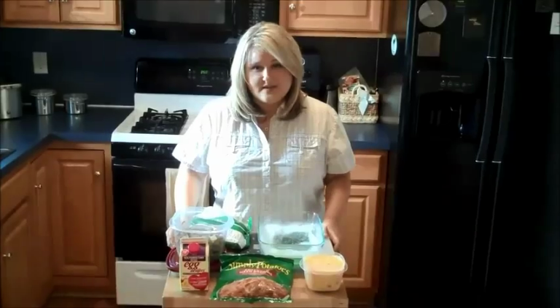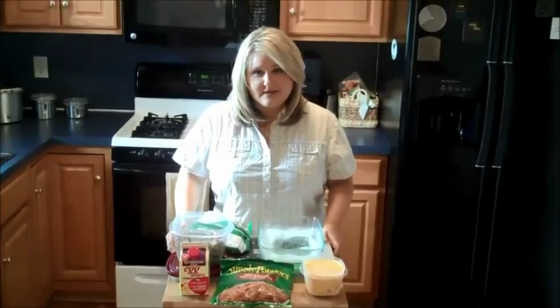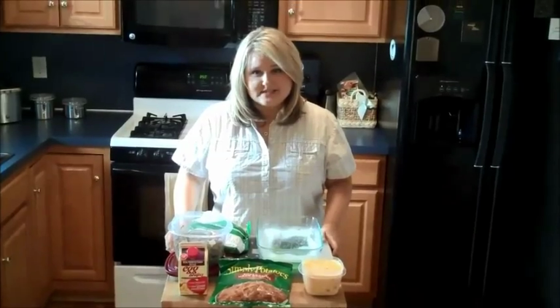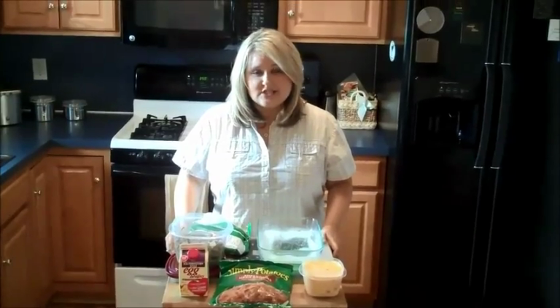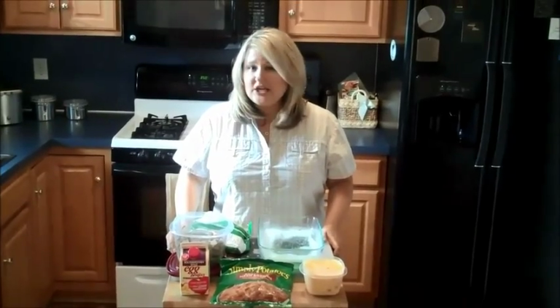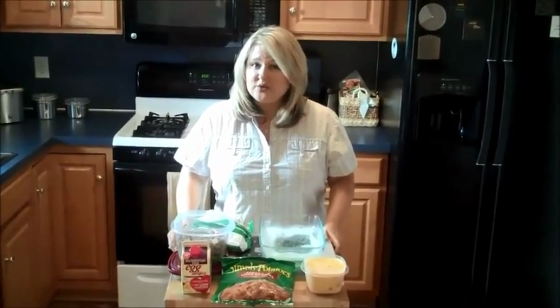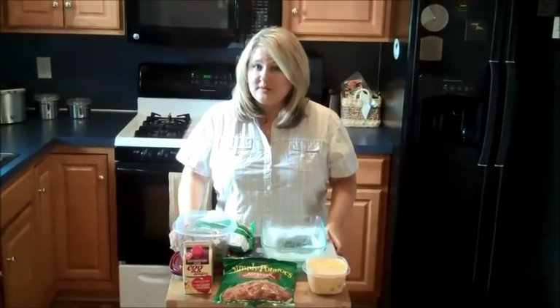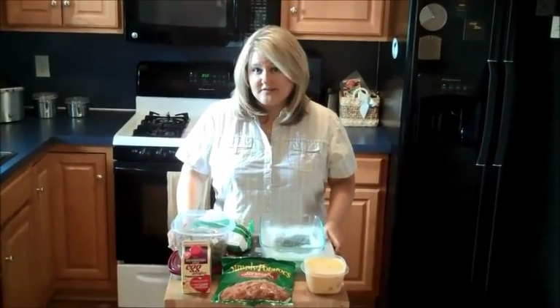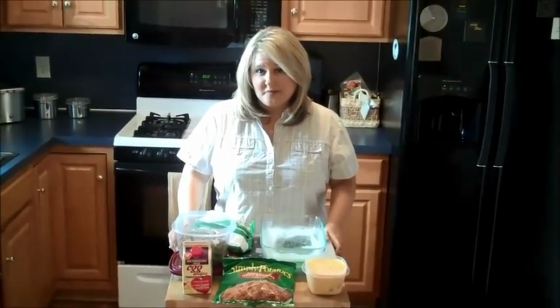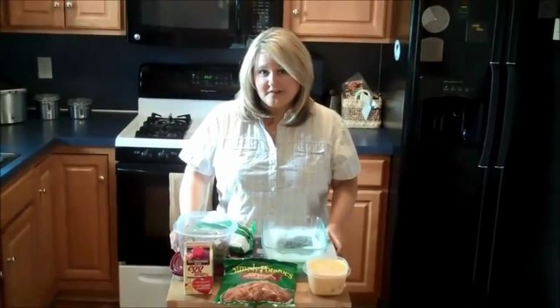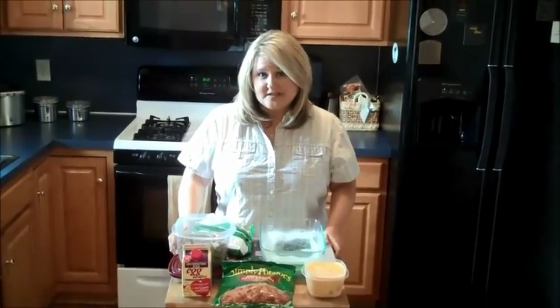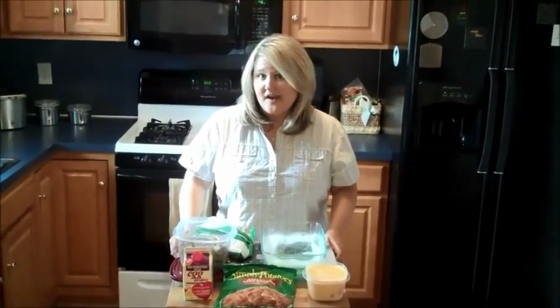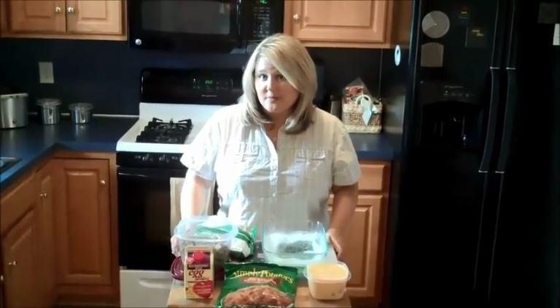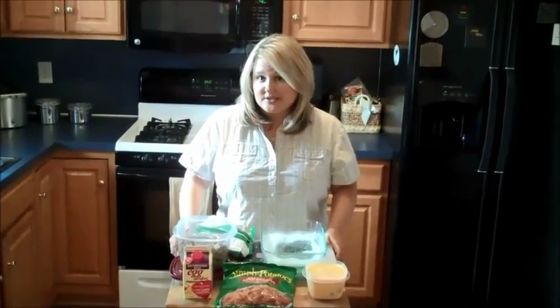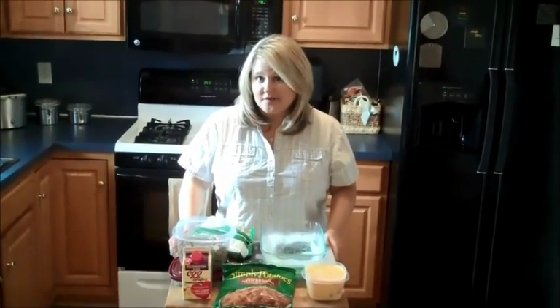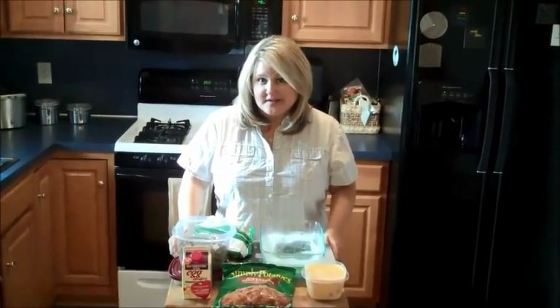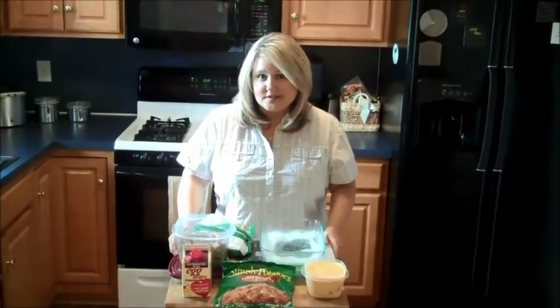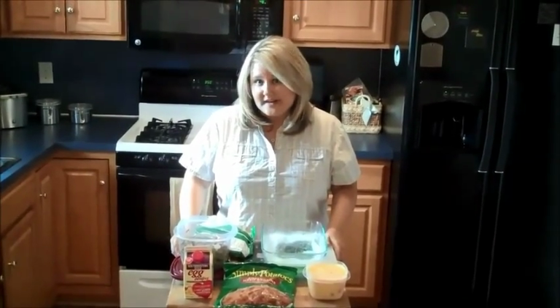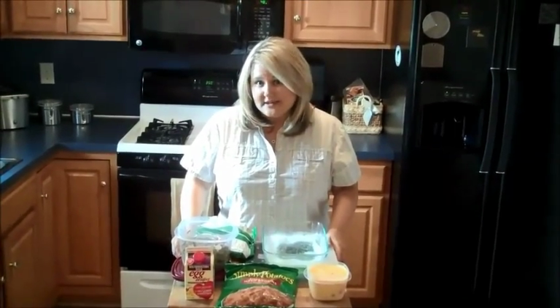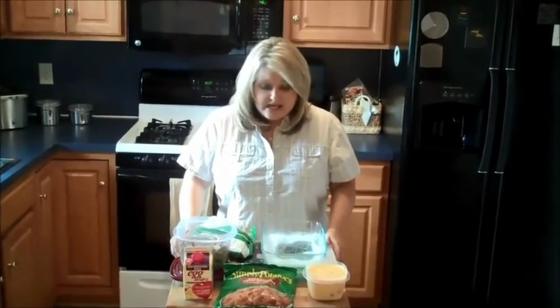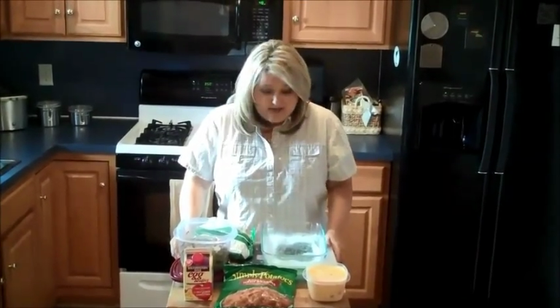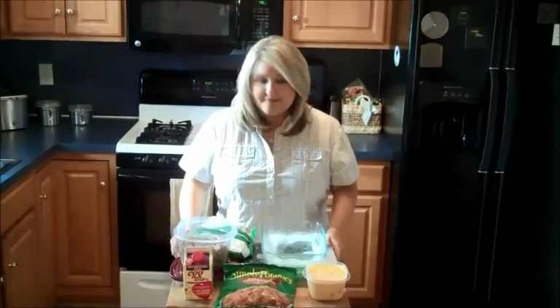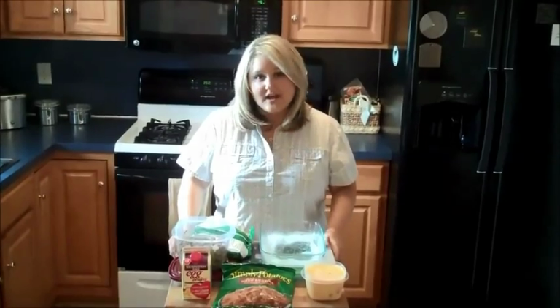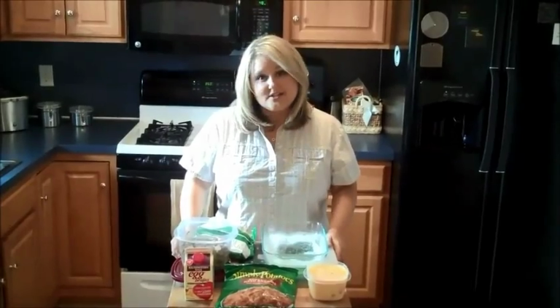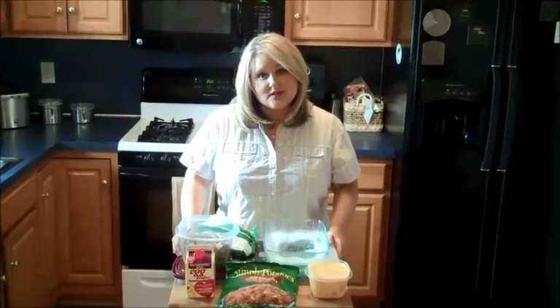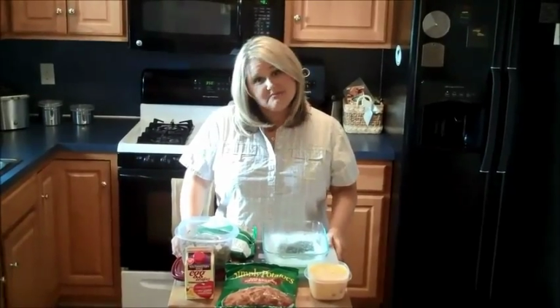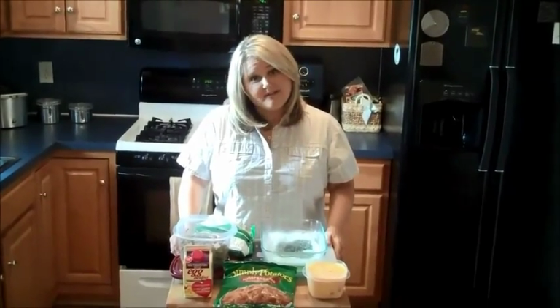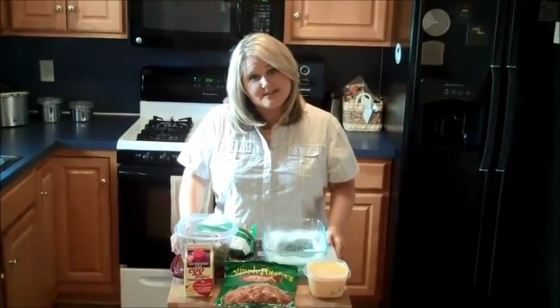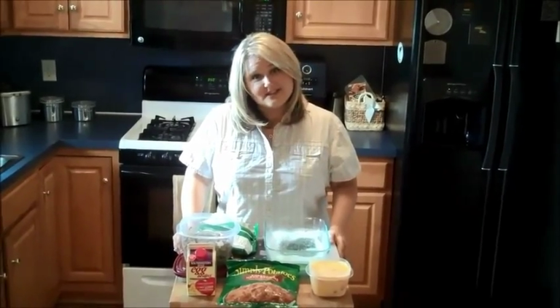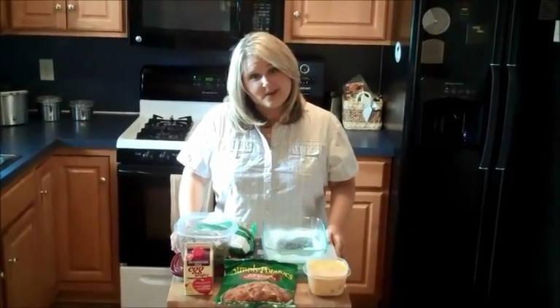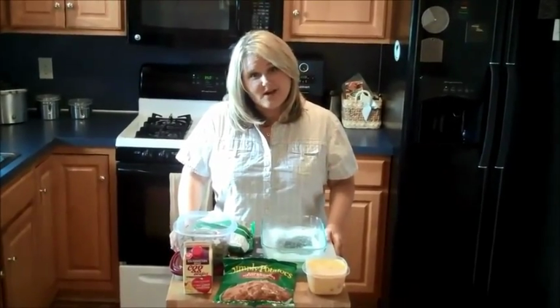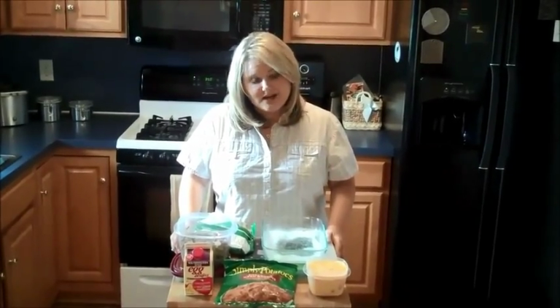The great thing about this dish is you can make it for breakfast if you're having a brunch with friends or family, have it for lunch, or have it for dinner like we are.